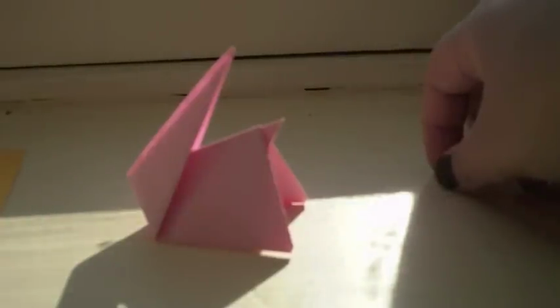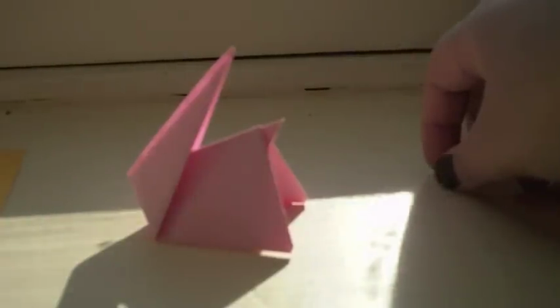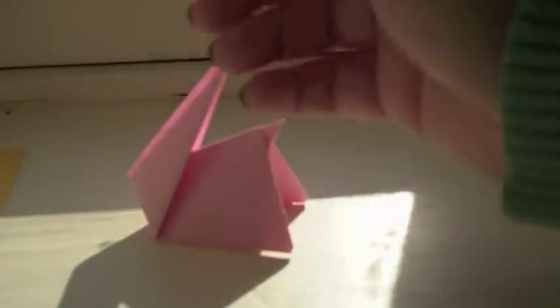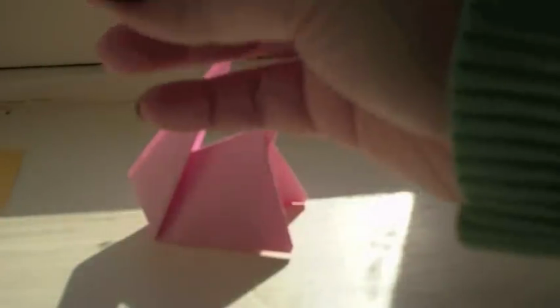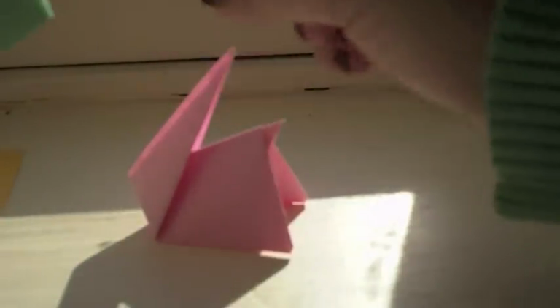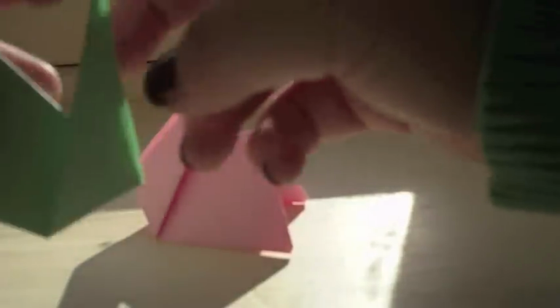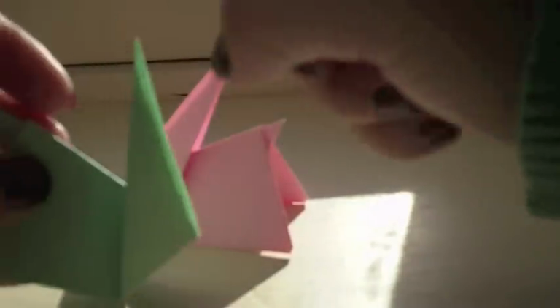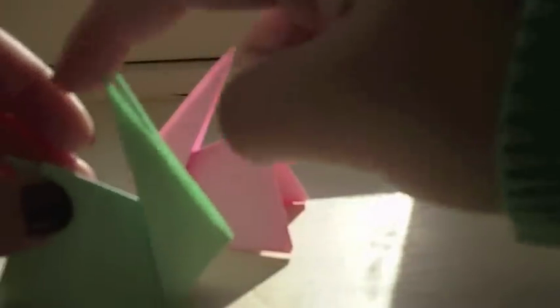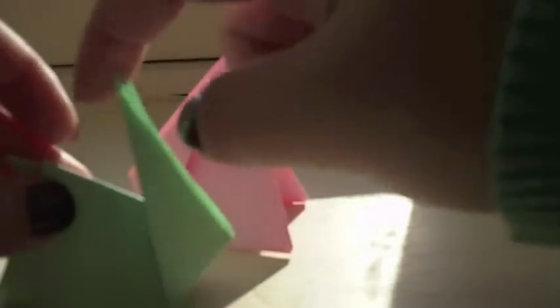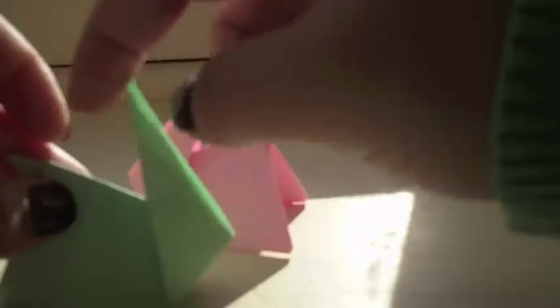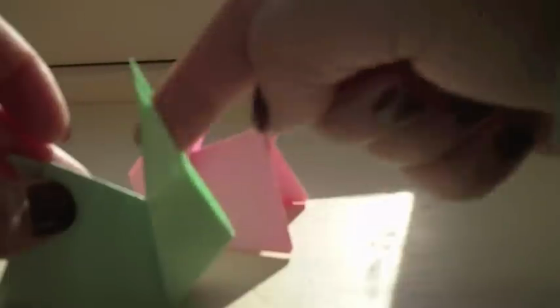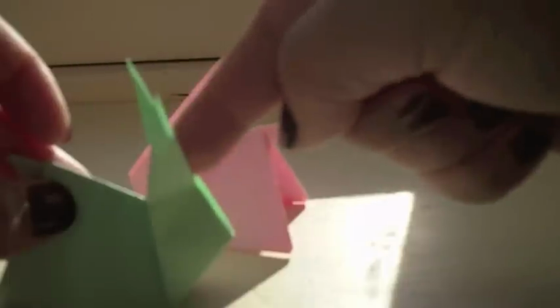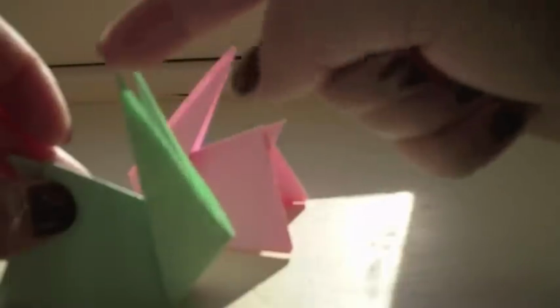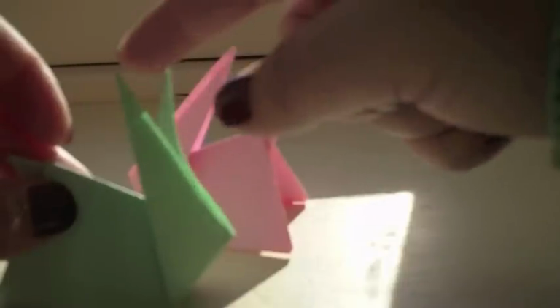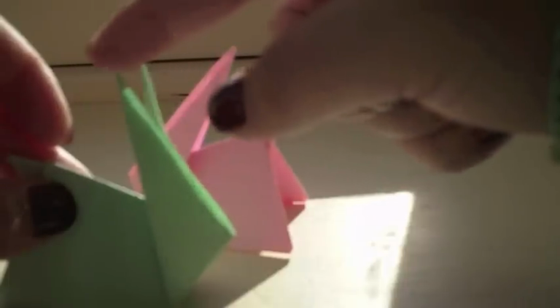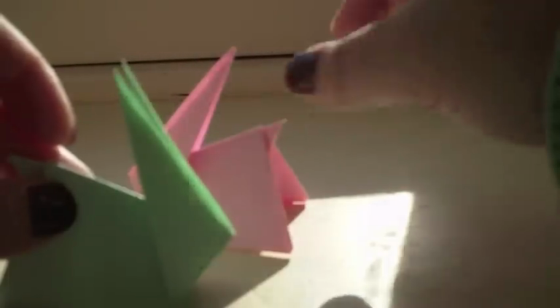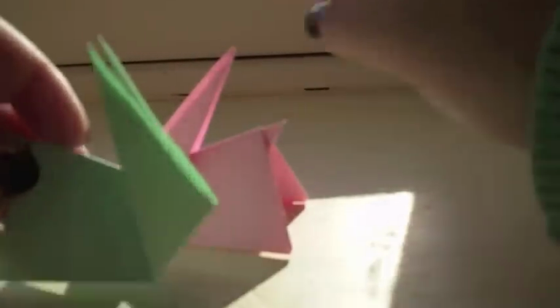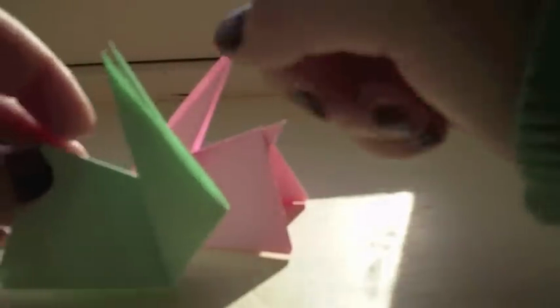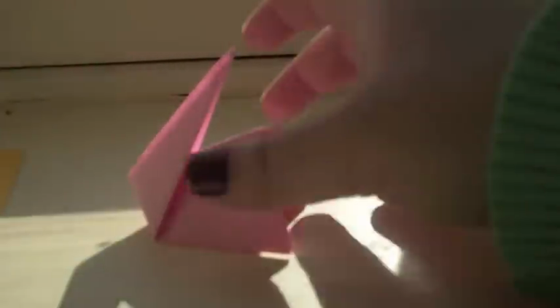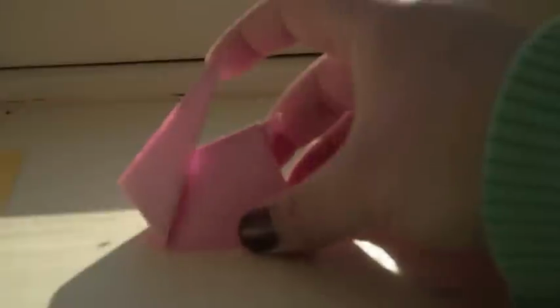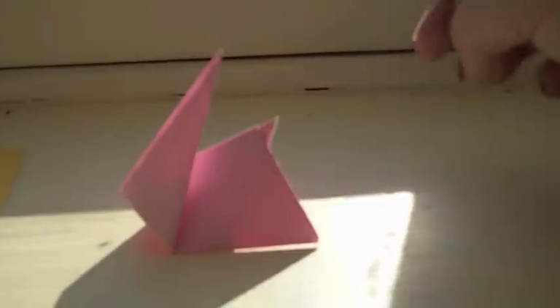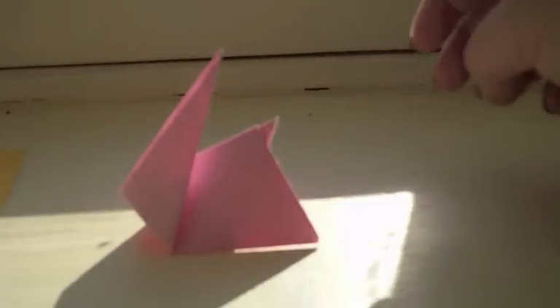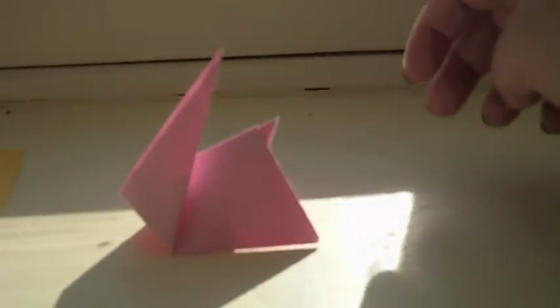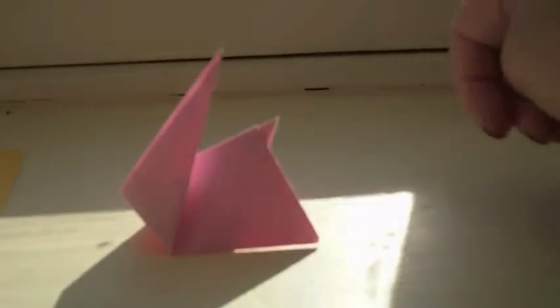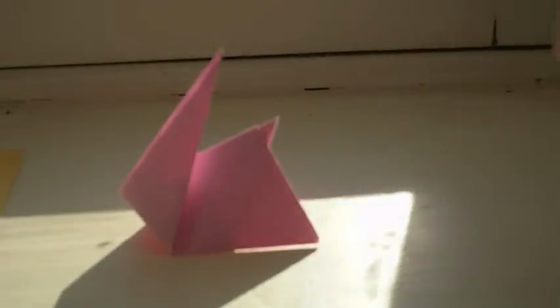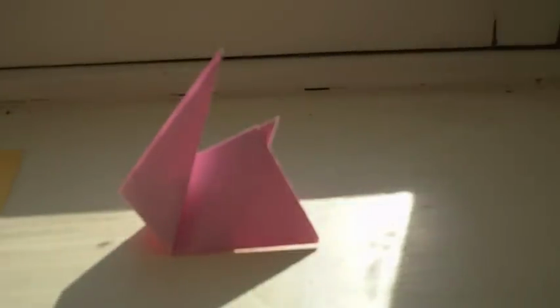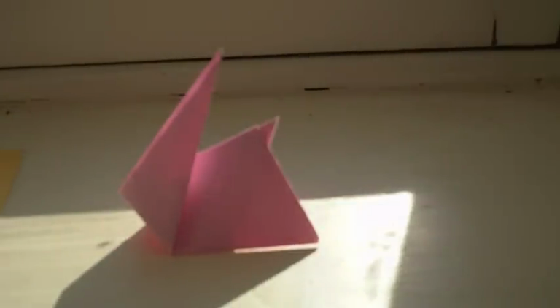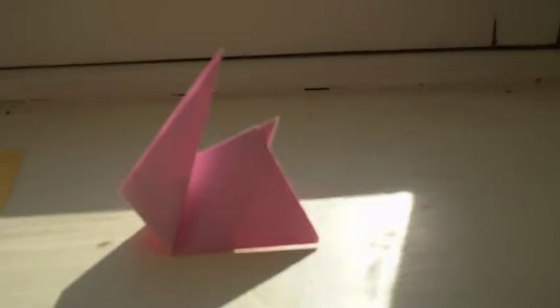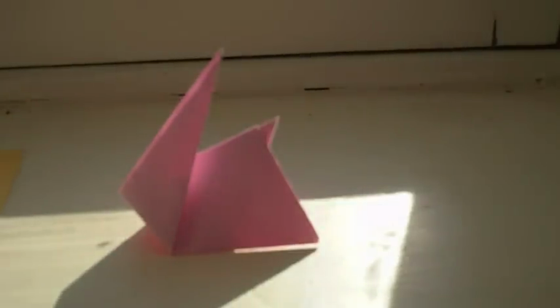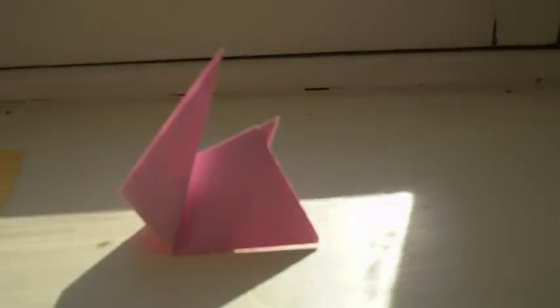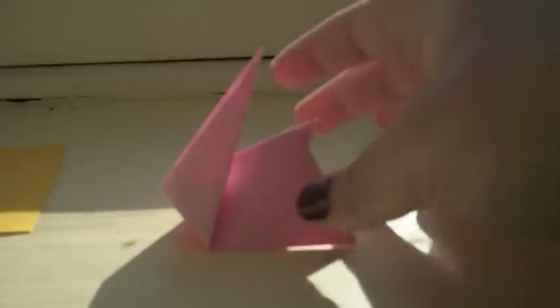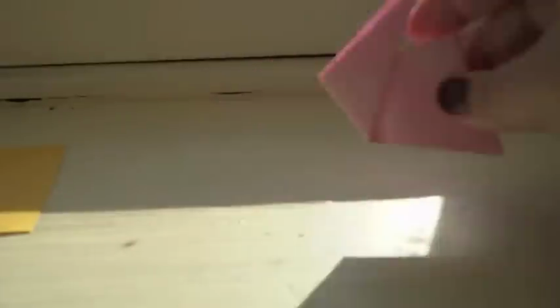You can cut the ears of the bunny like that if you want, but I kind of like the look of it just plain. That's a simple bunny. Now for the chick.